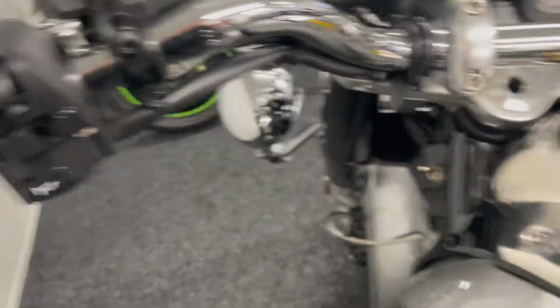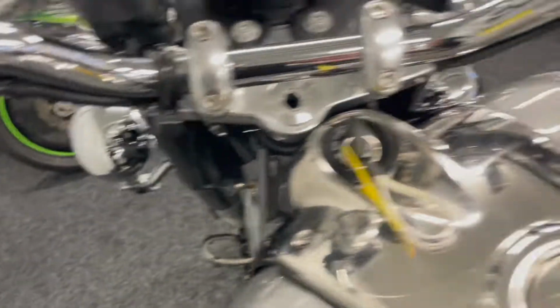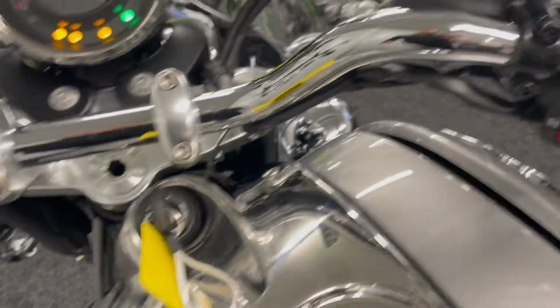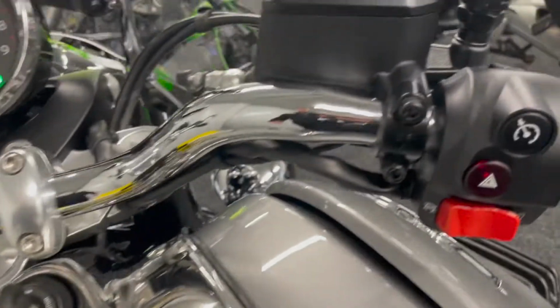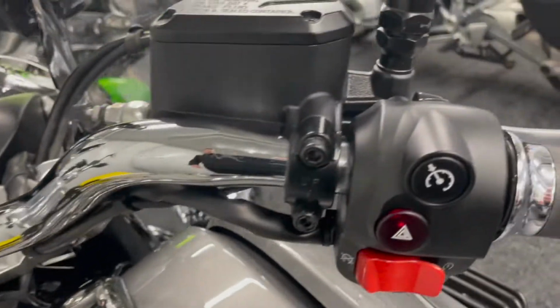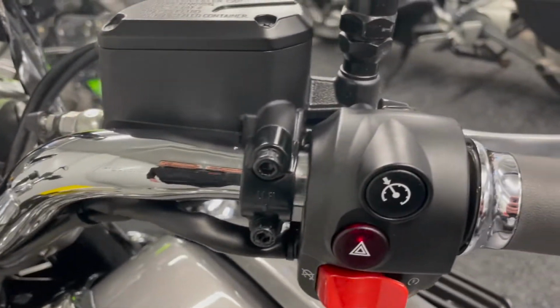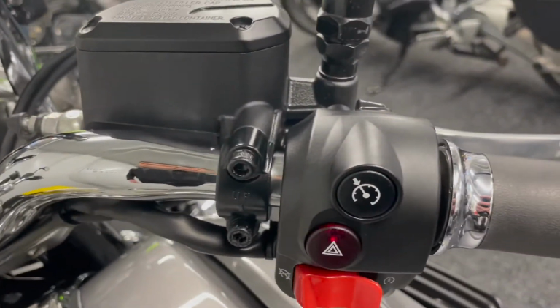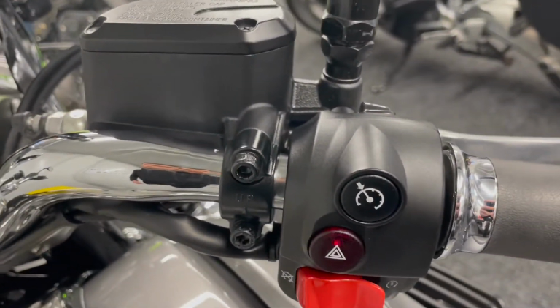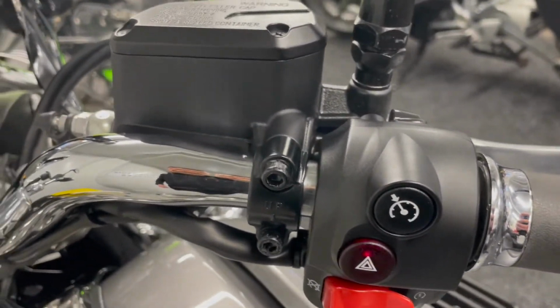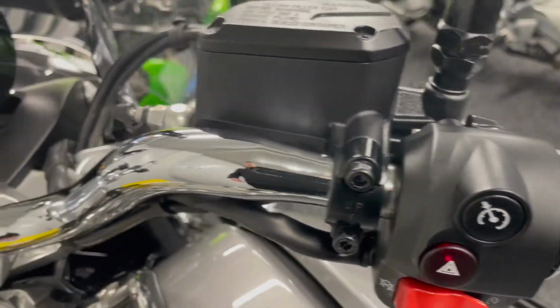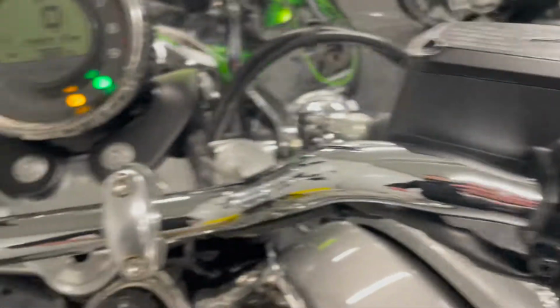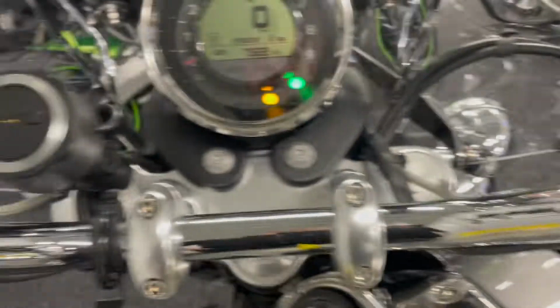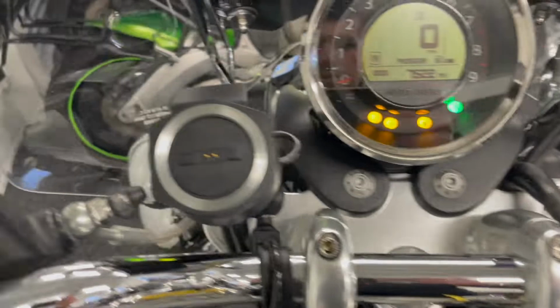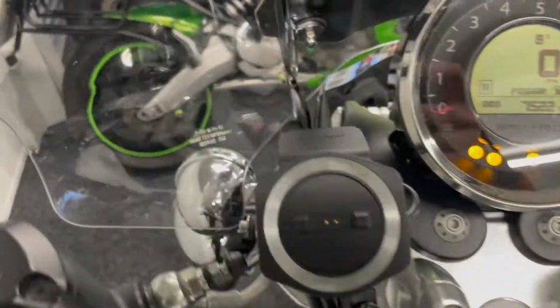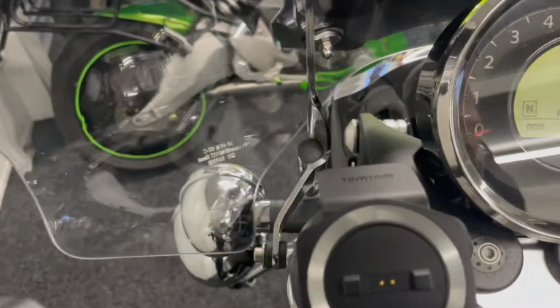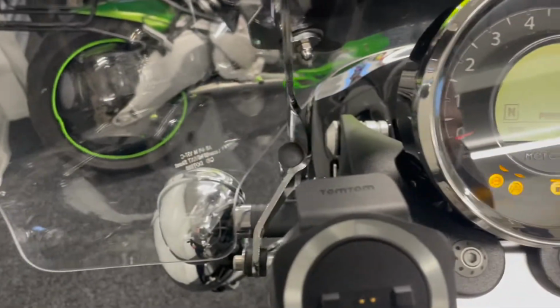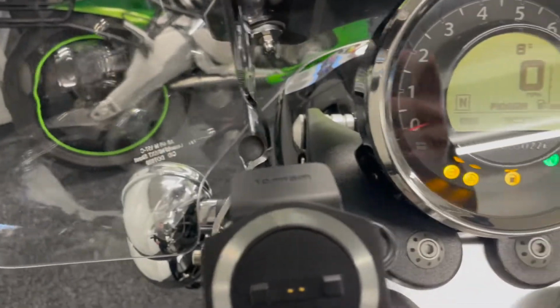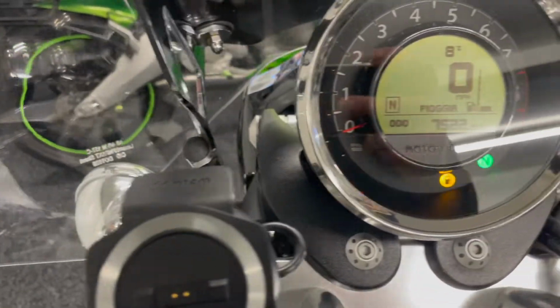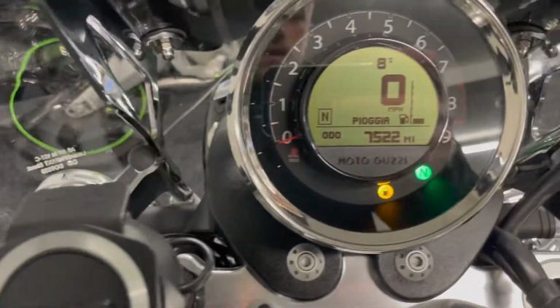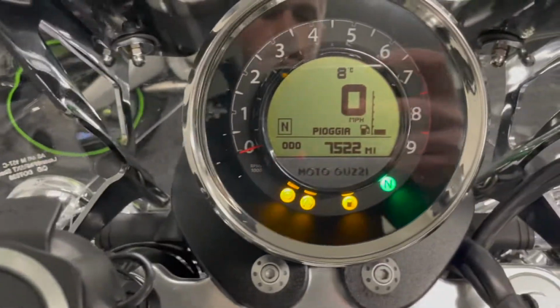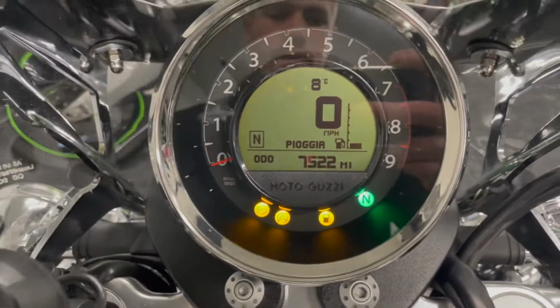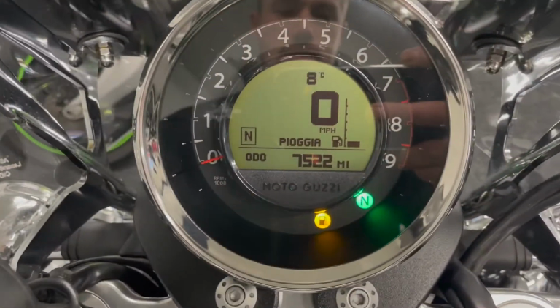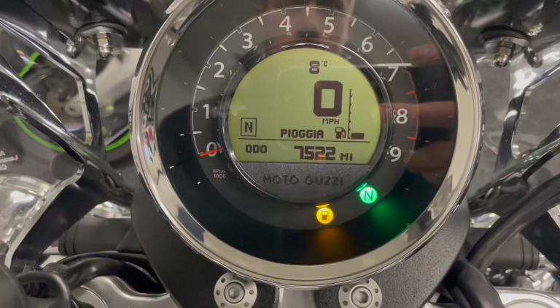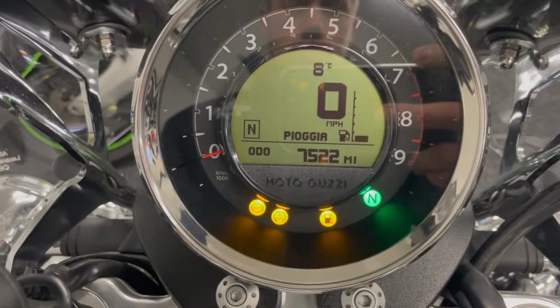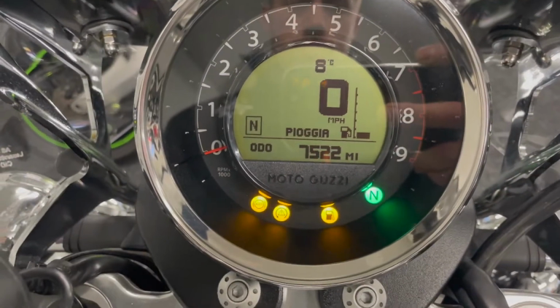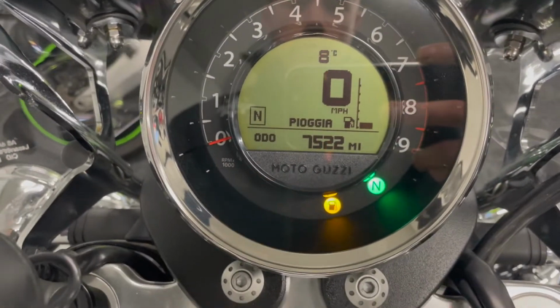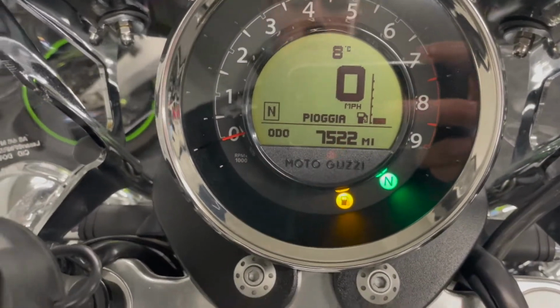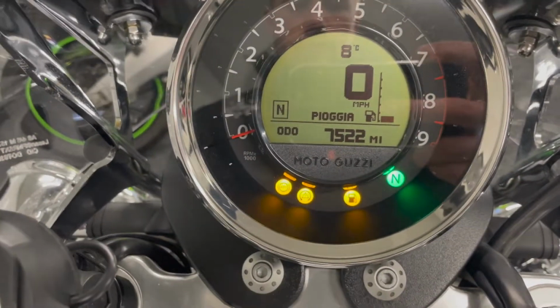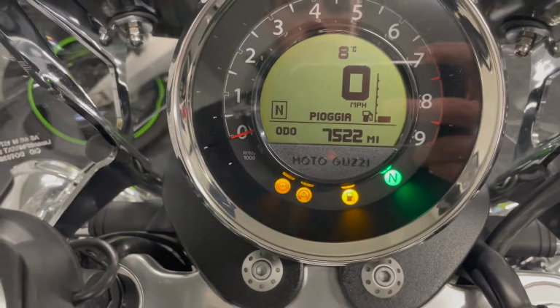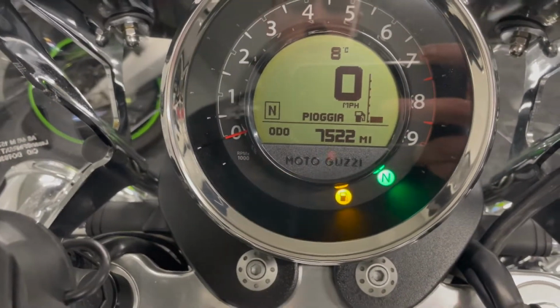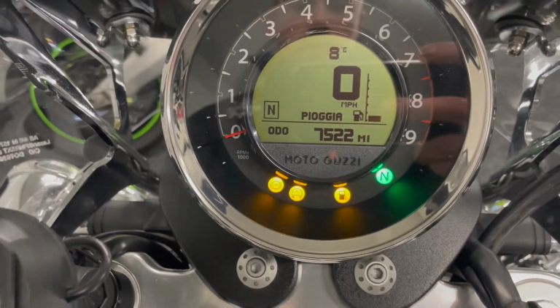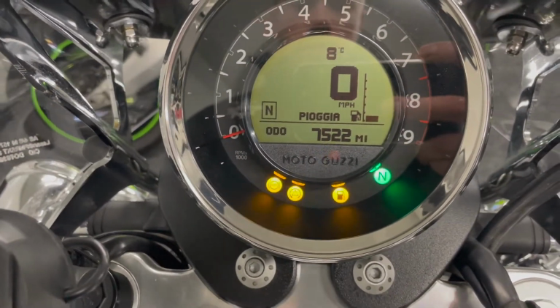You can see your cruise control there, the TomTom mount, and just over 7,500 miles on the clock.